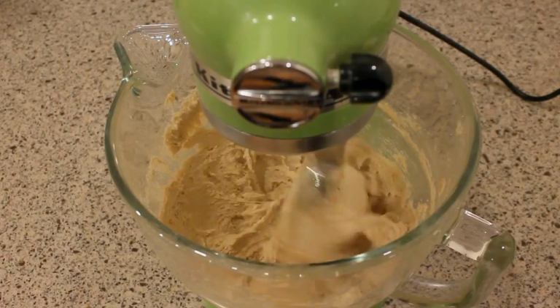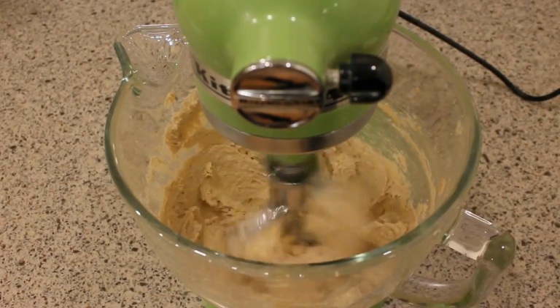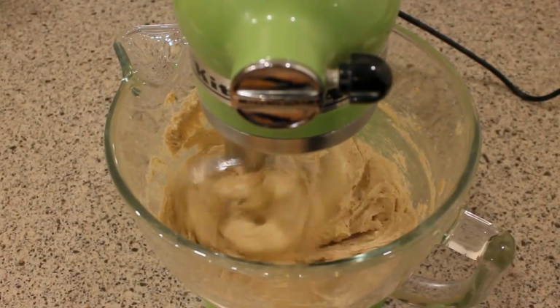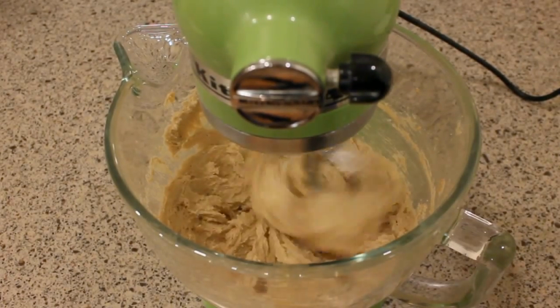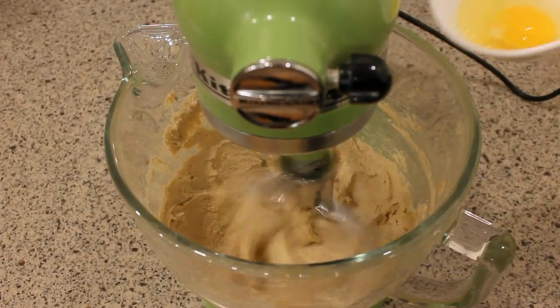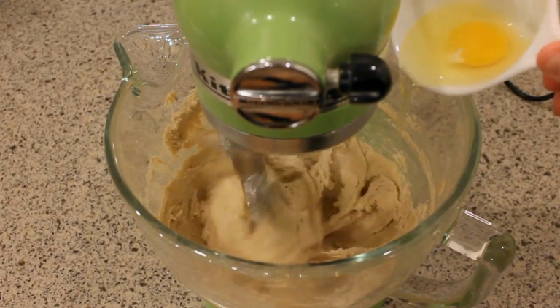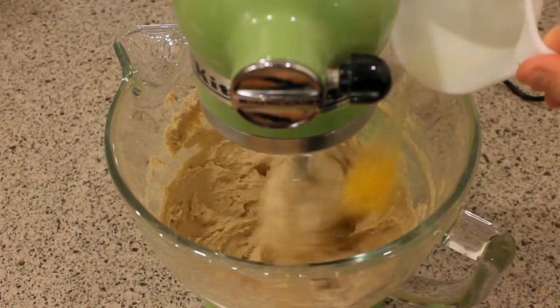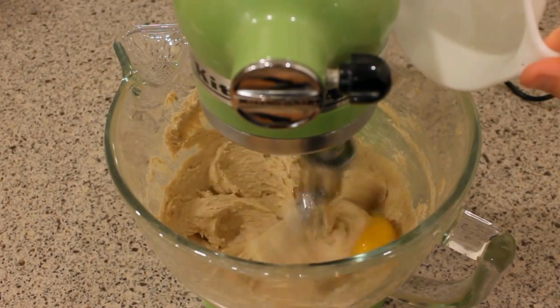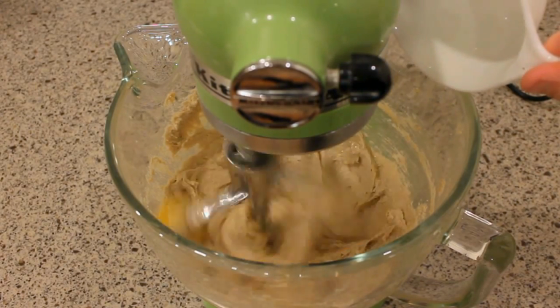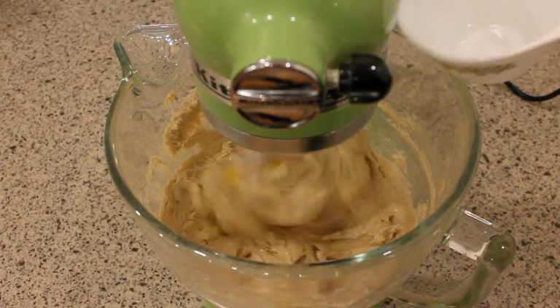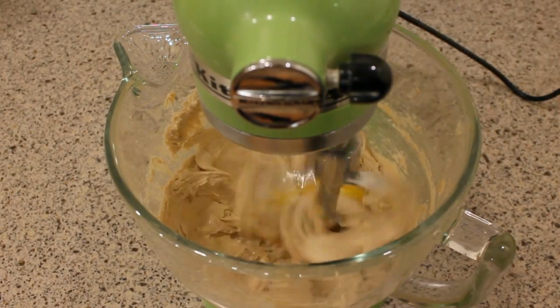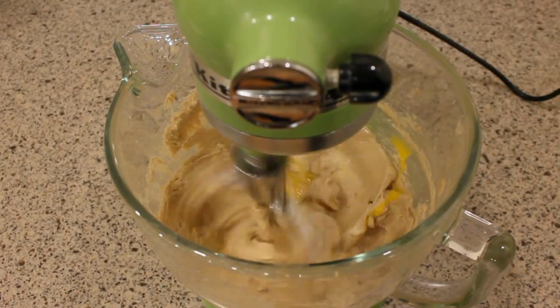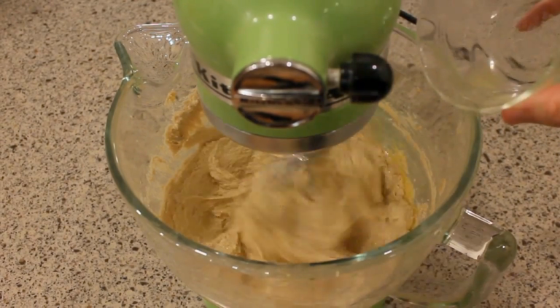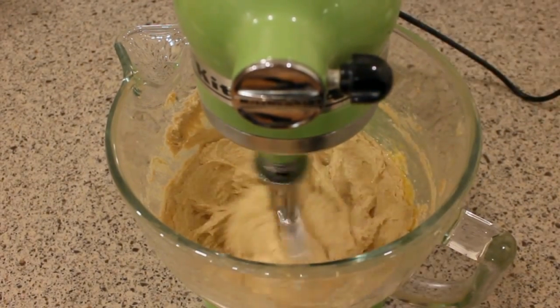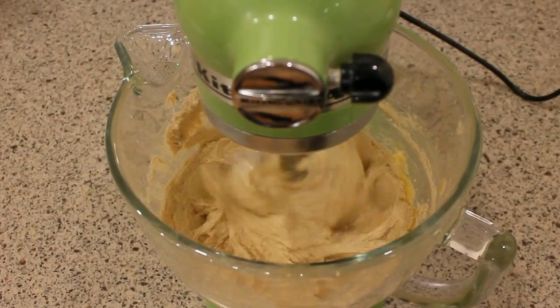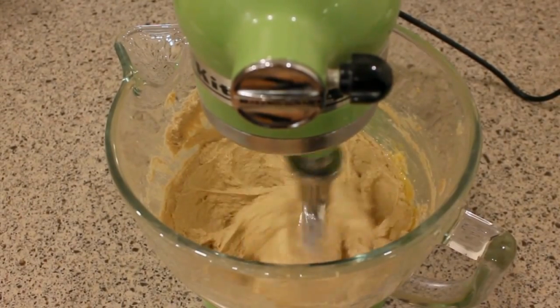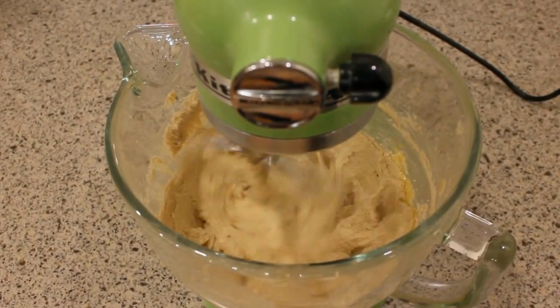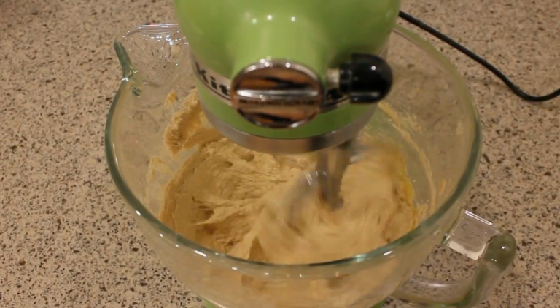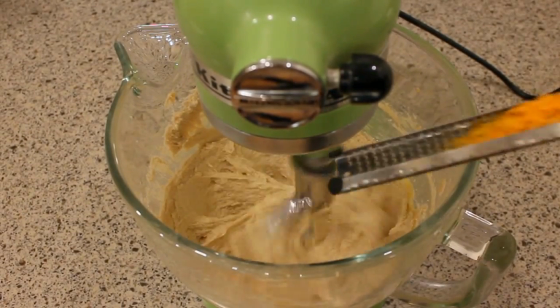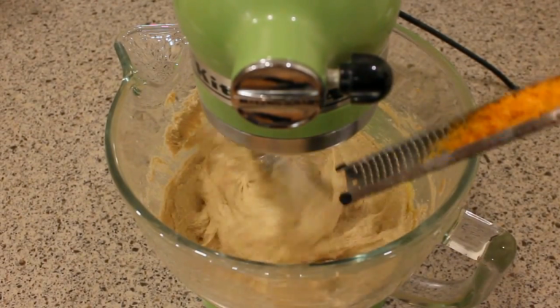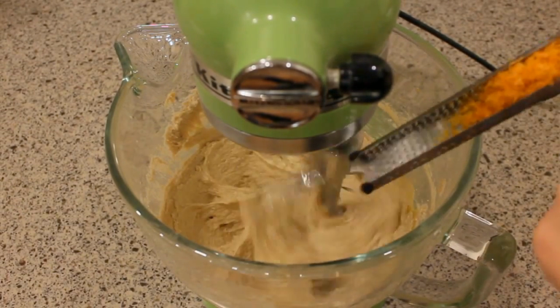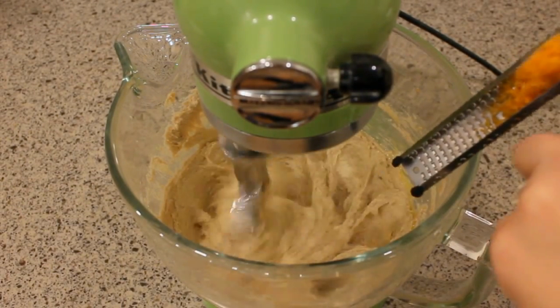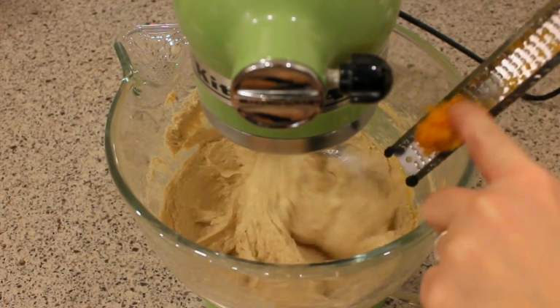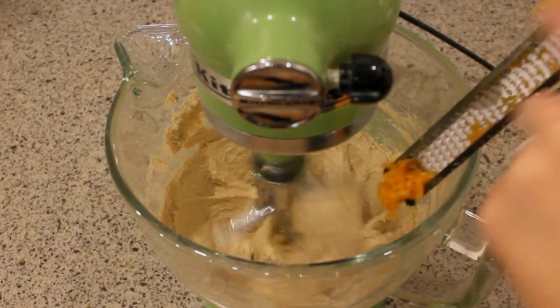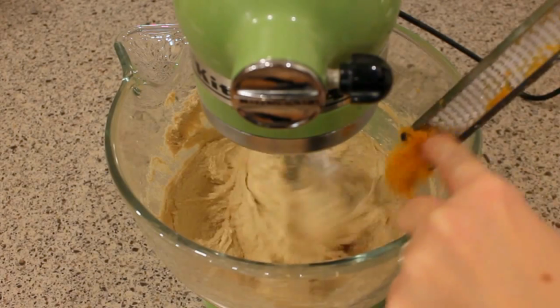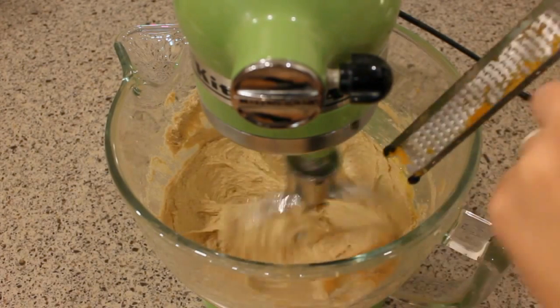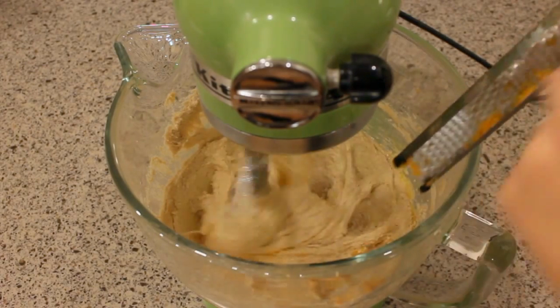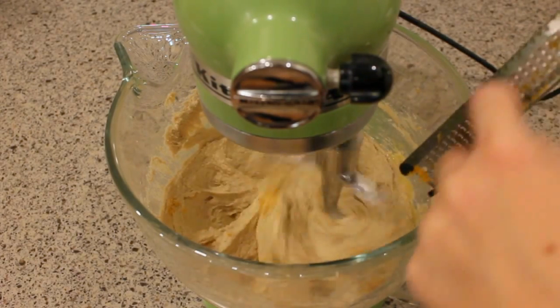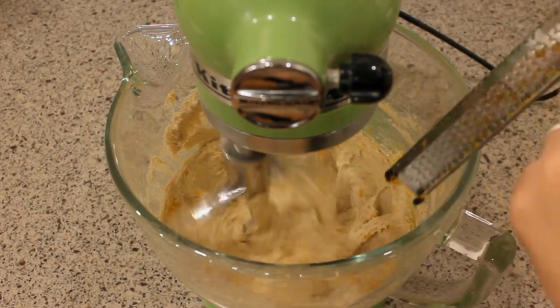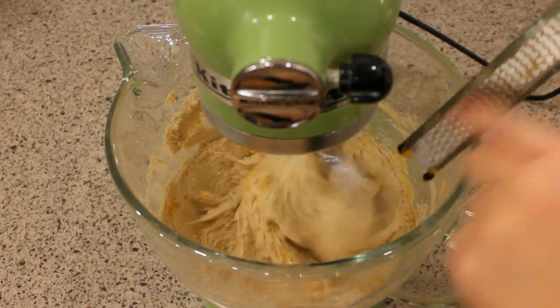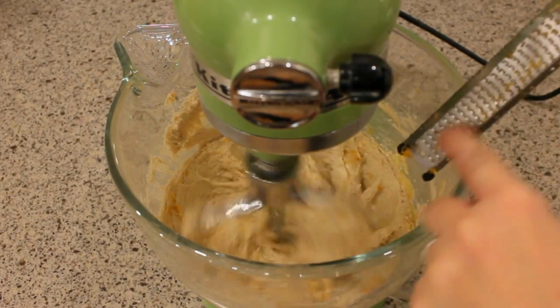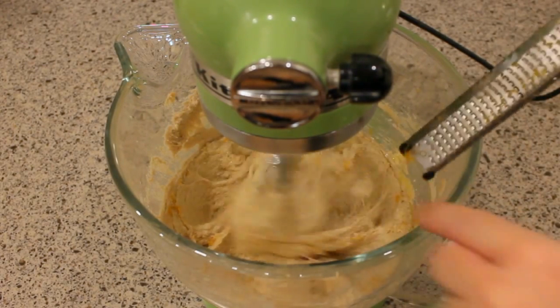Now it's time to add one egg, the orange juice, and the orange zest, and let all those ingredients mix together.